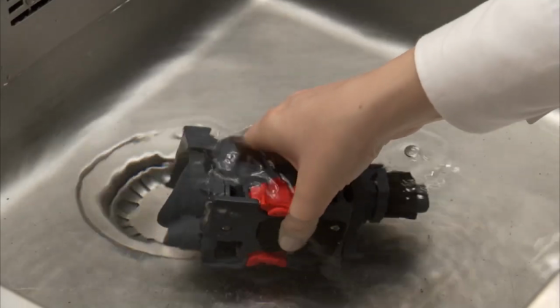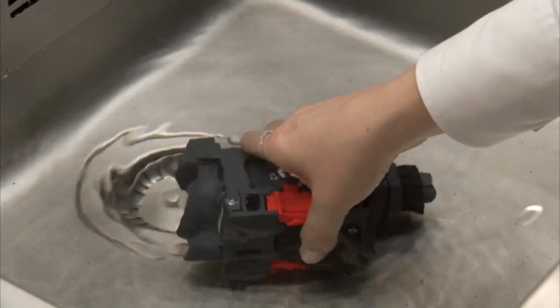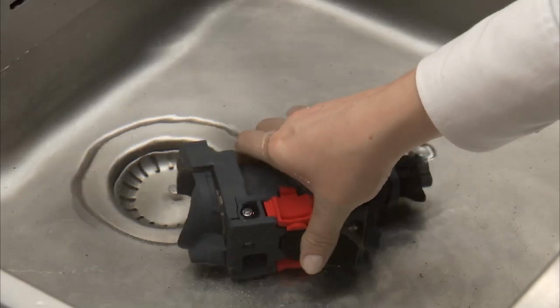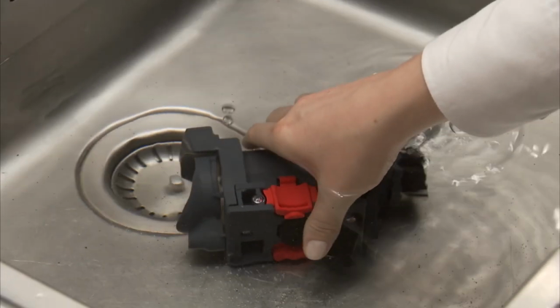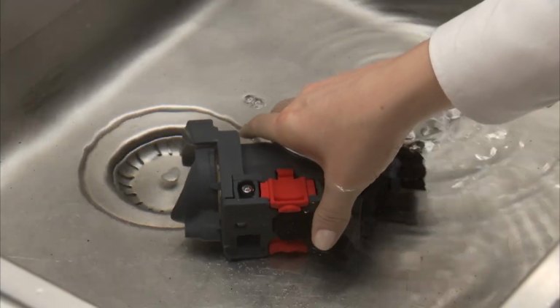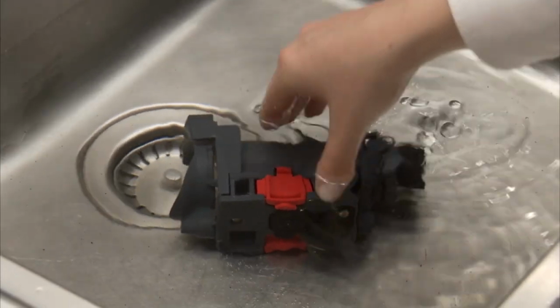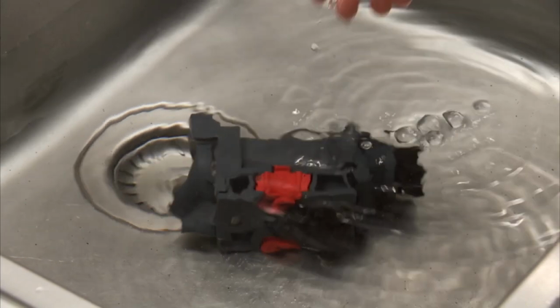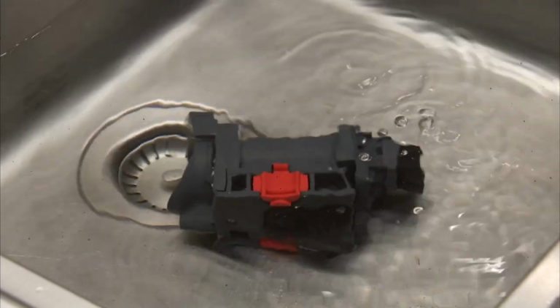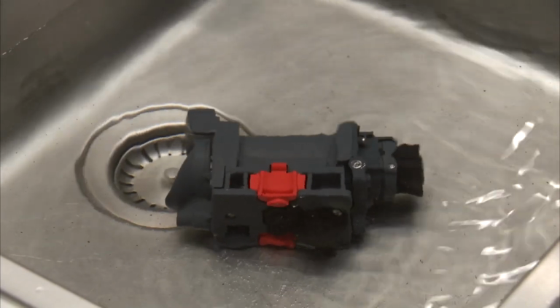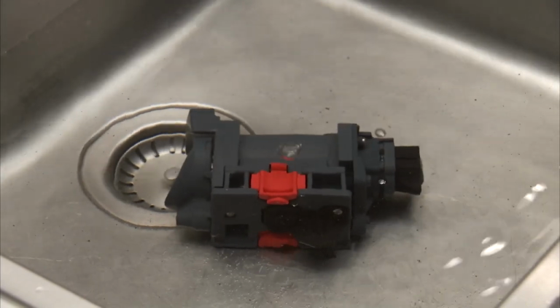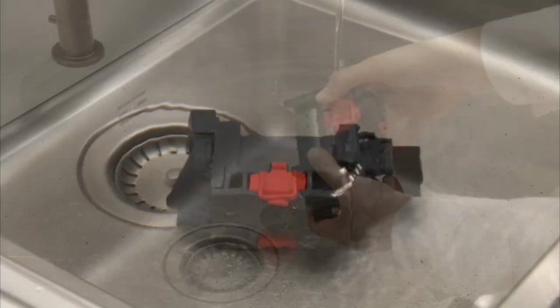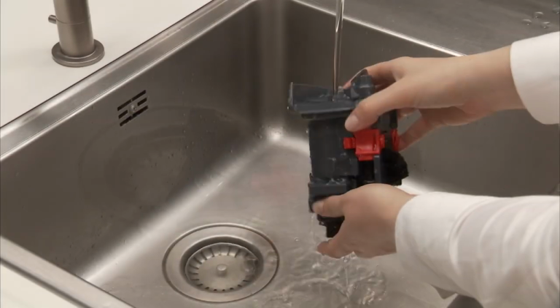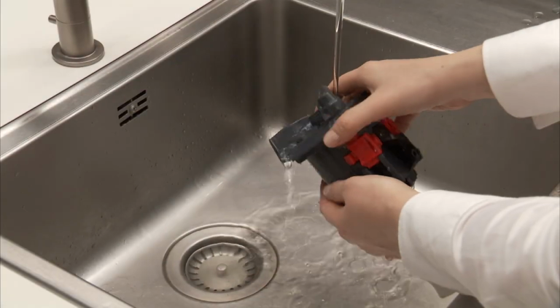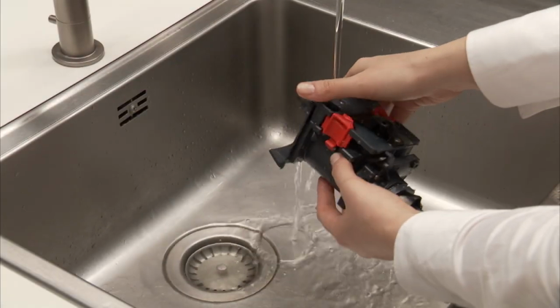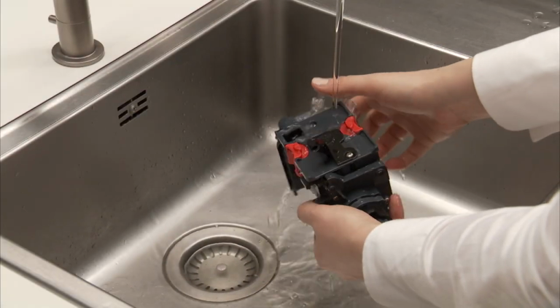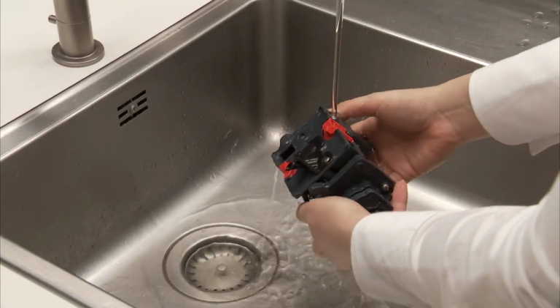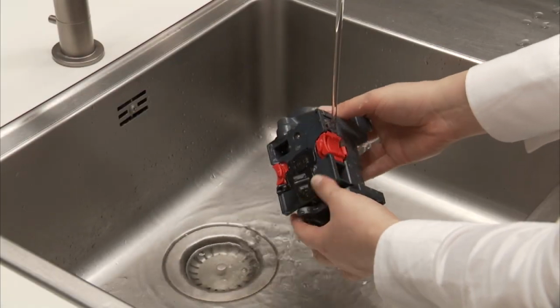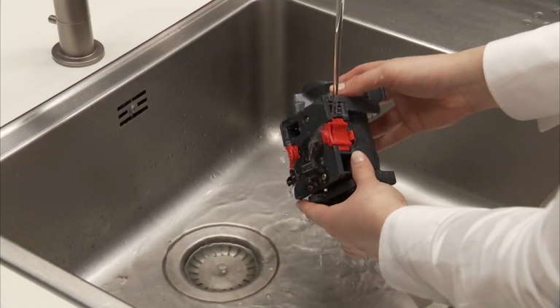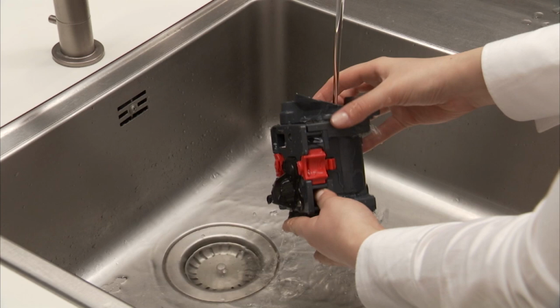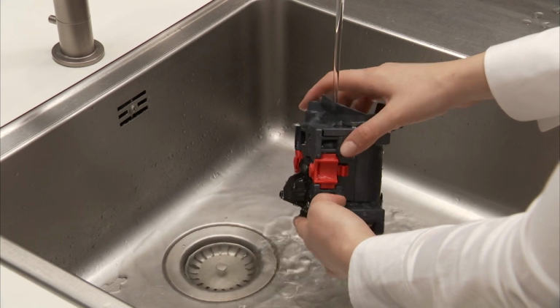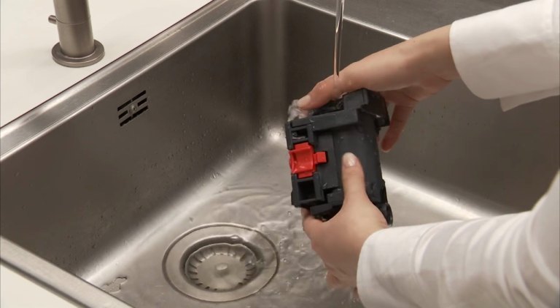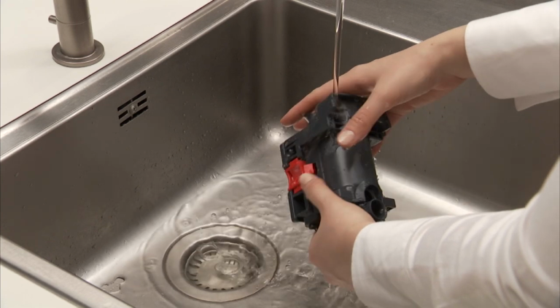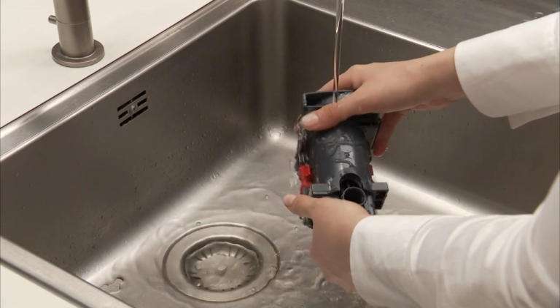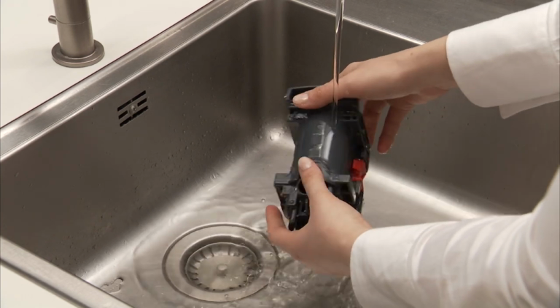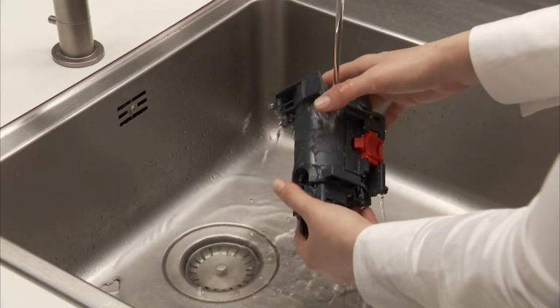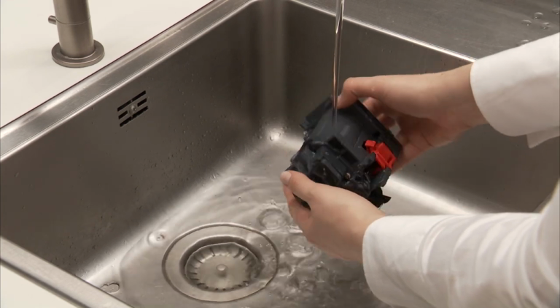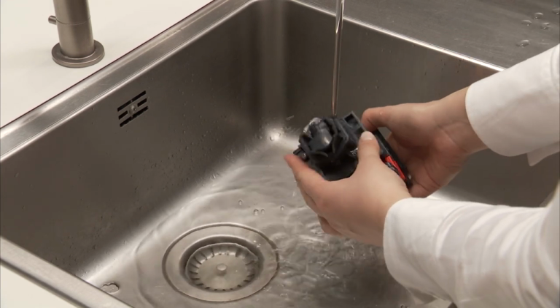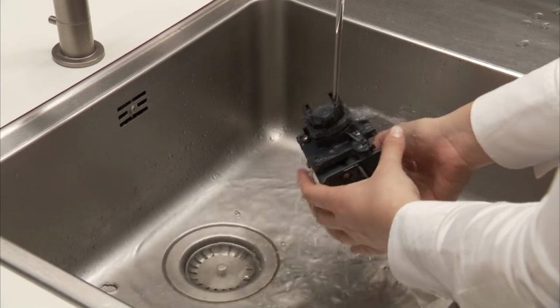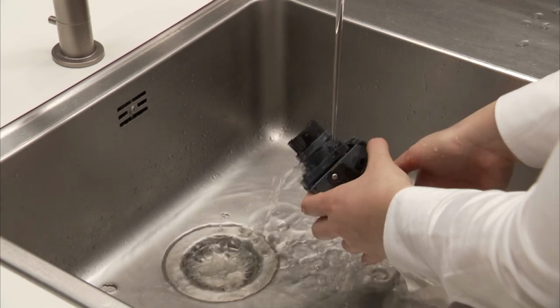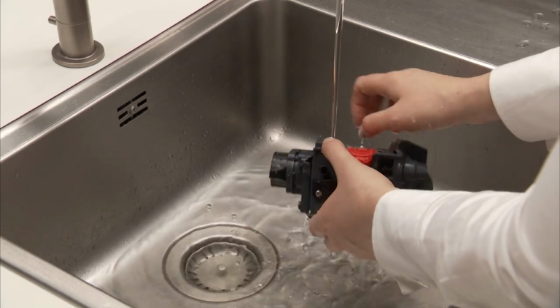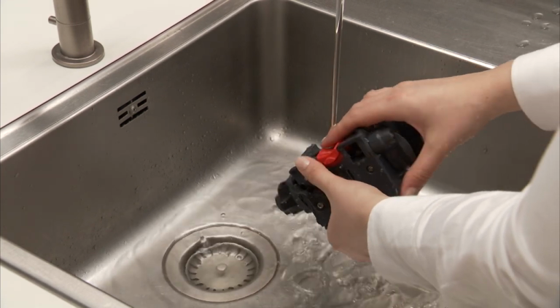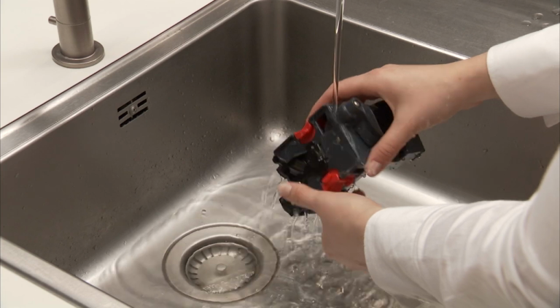Soak the infuser in water for about five minutes, then rinse under the tap. Do not use washing up liquid to clean the infuser as it could cause damage. No dishwasher.